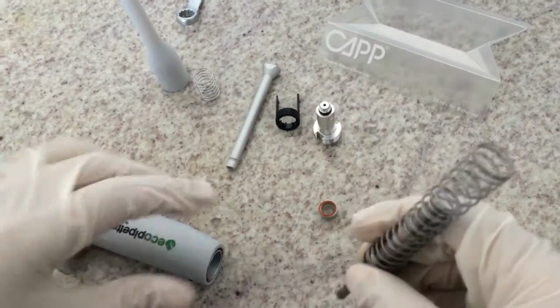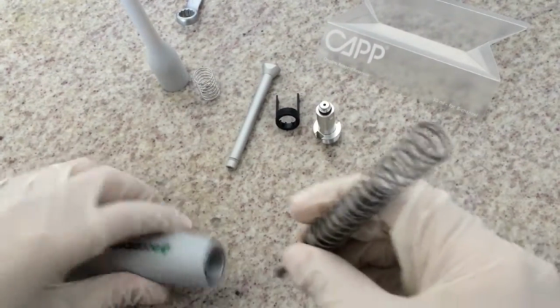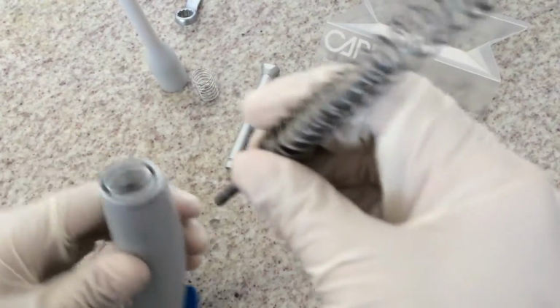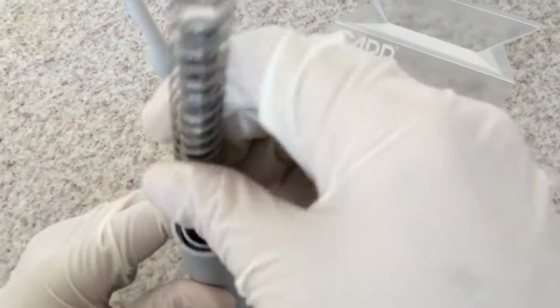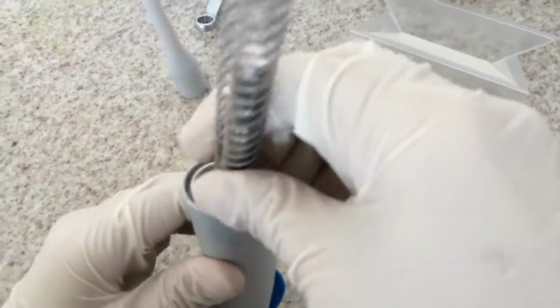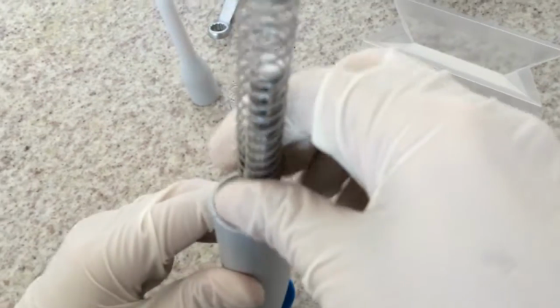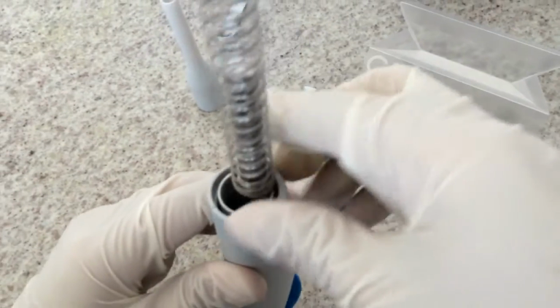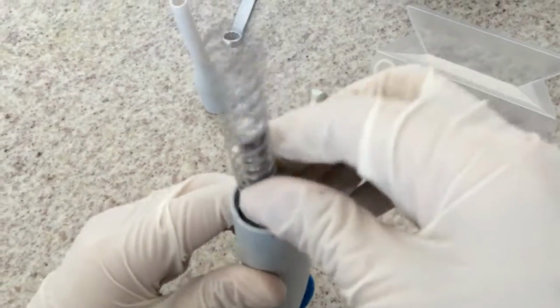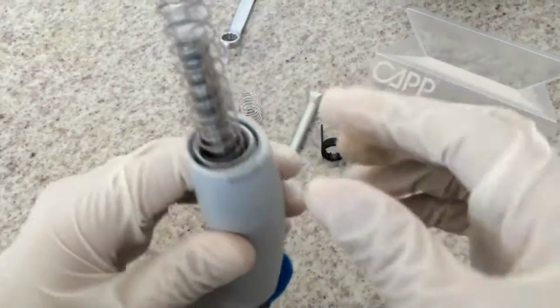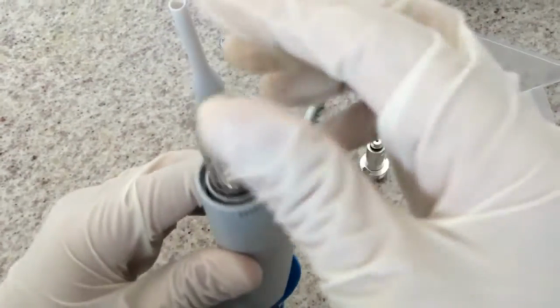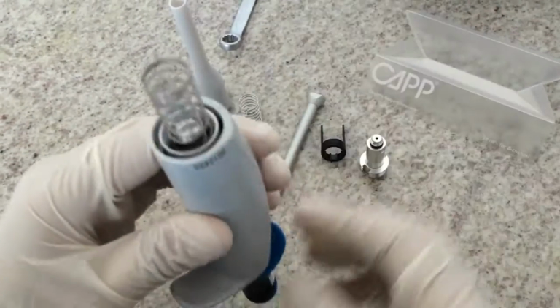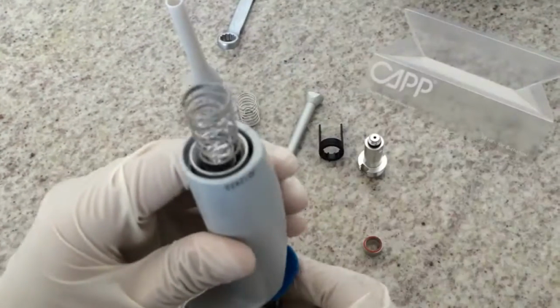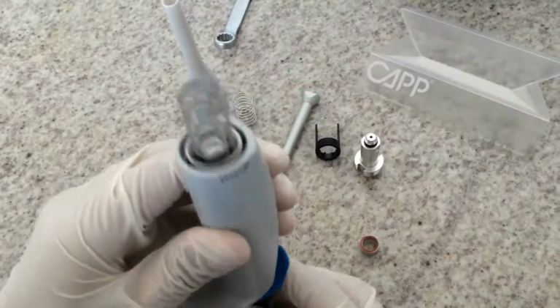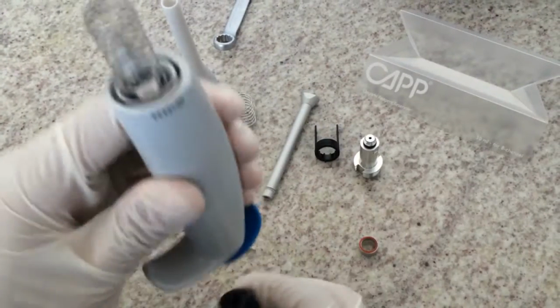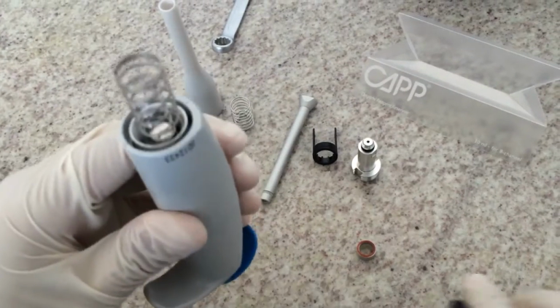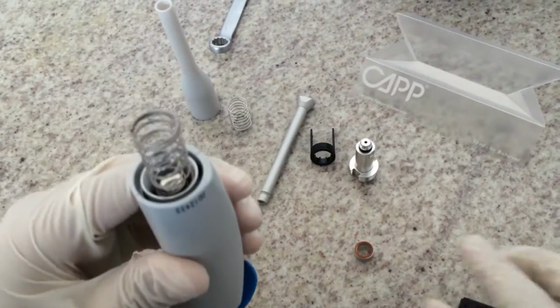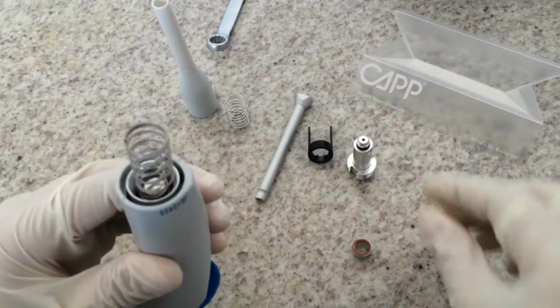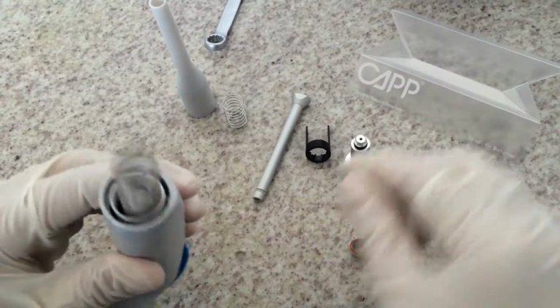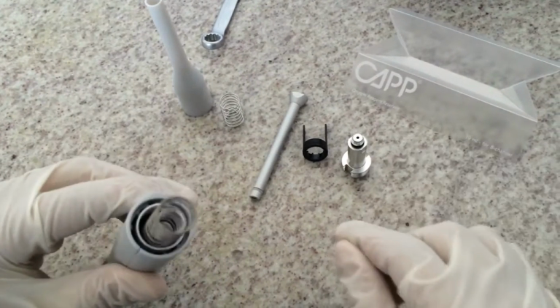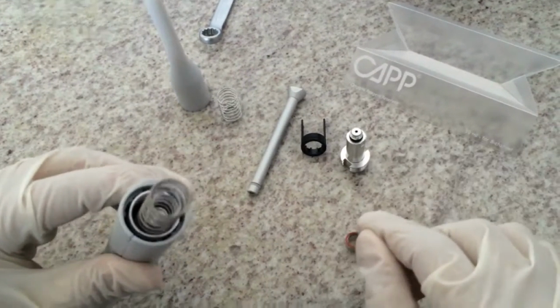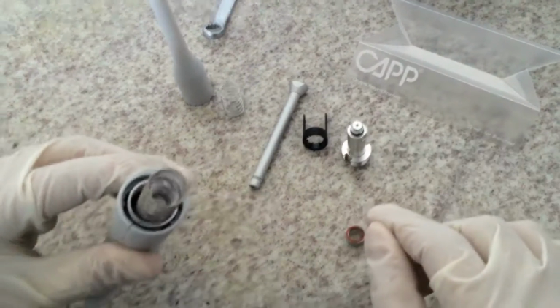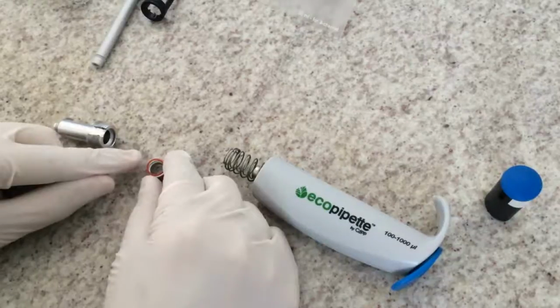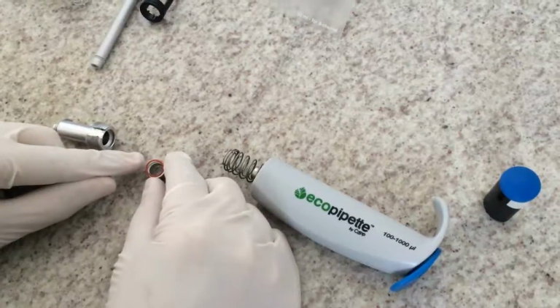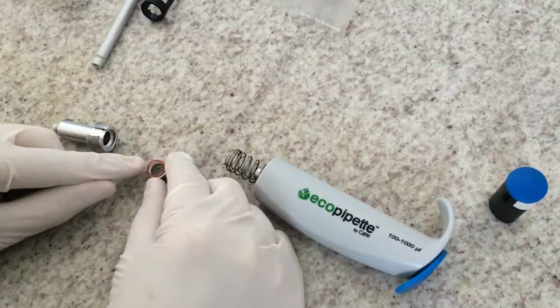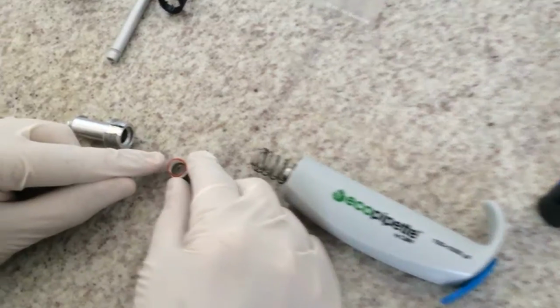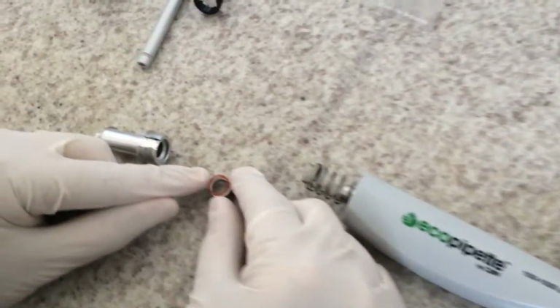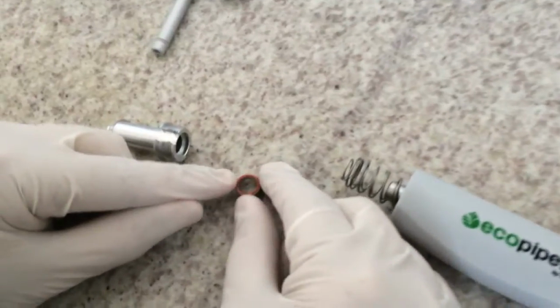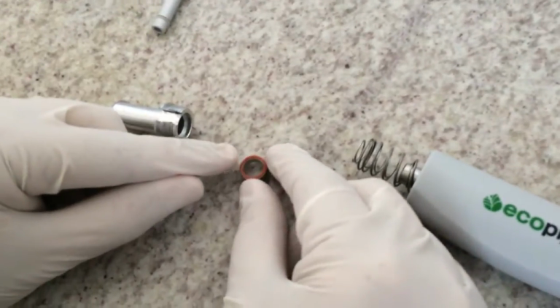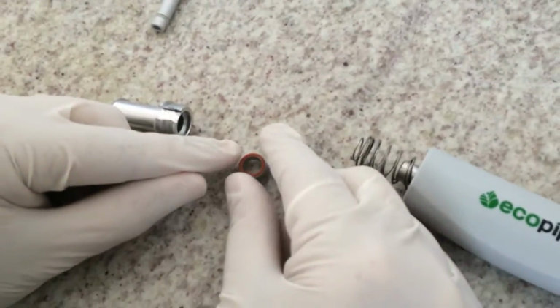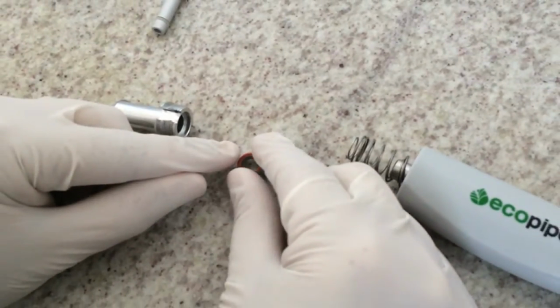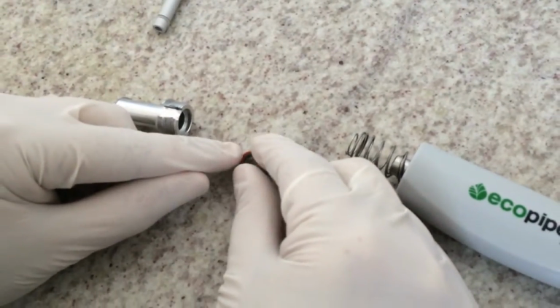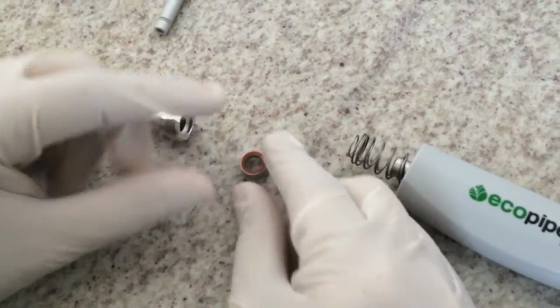Put it back on the pipette. Make sure that the o-ring is properly fit into the seal.